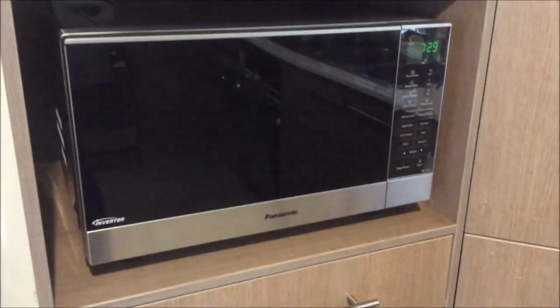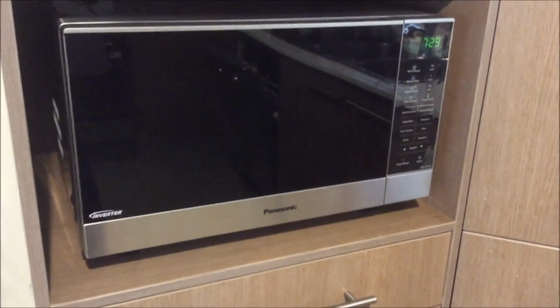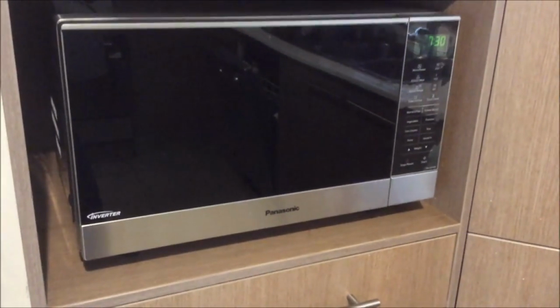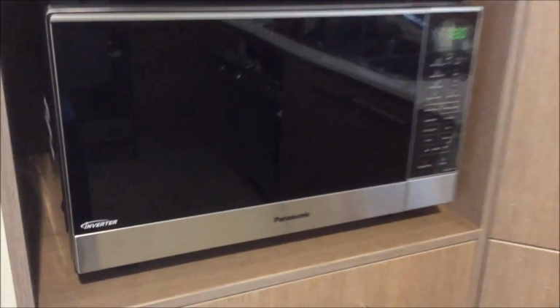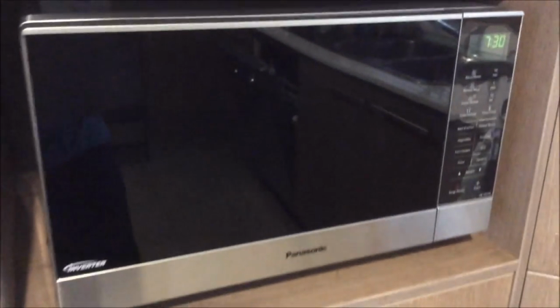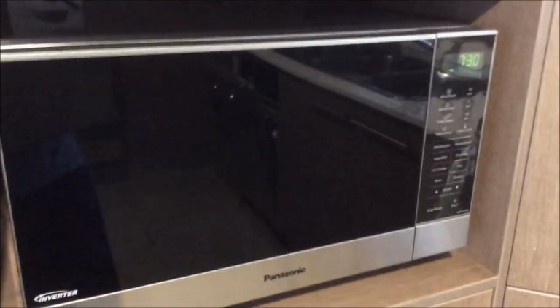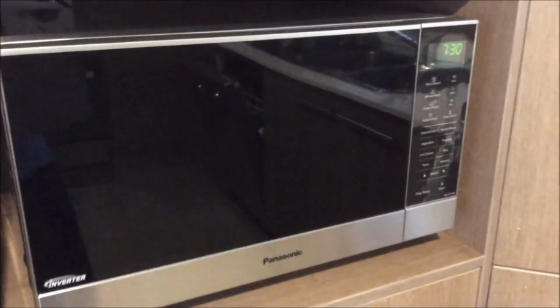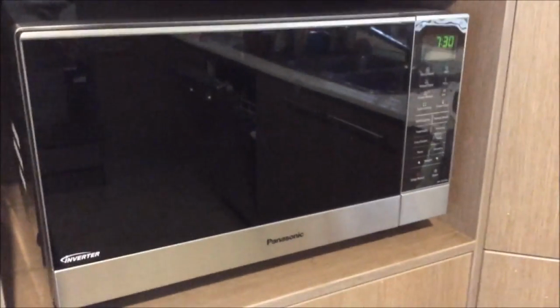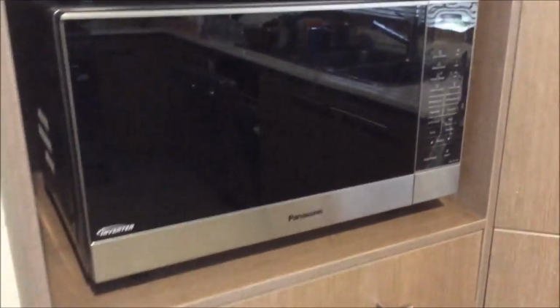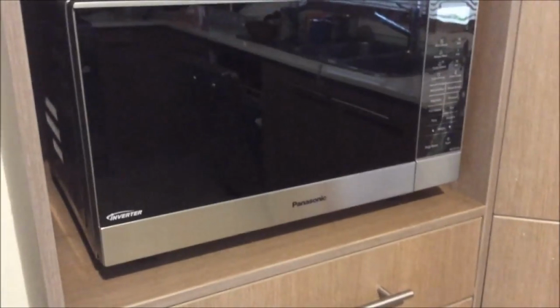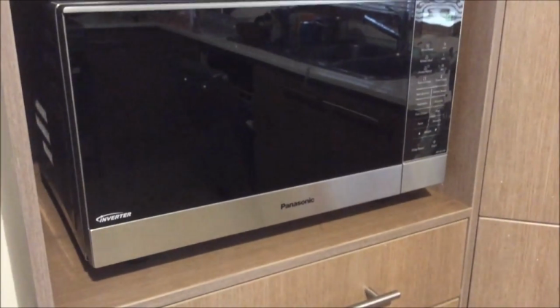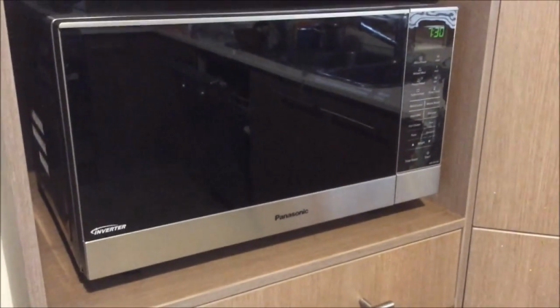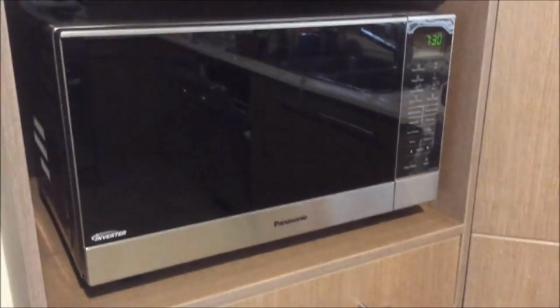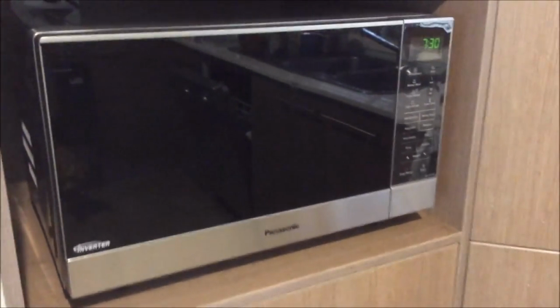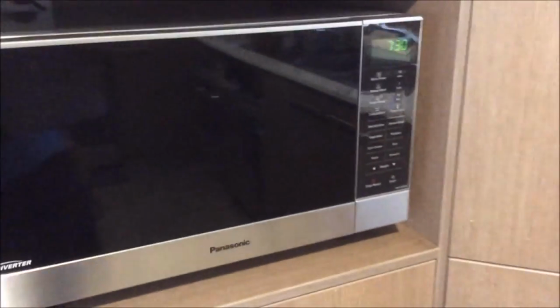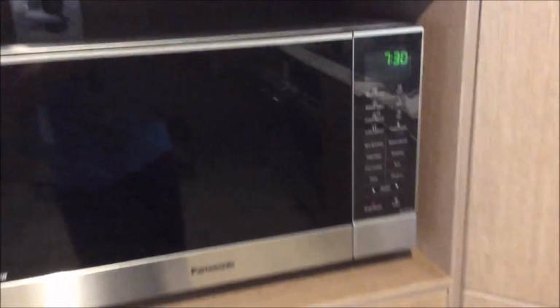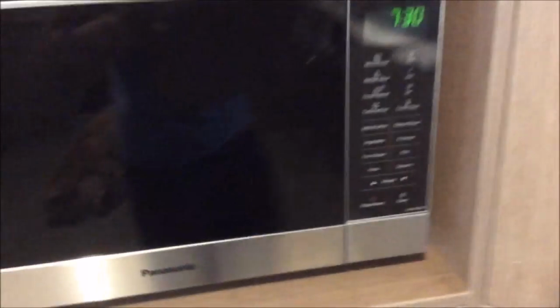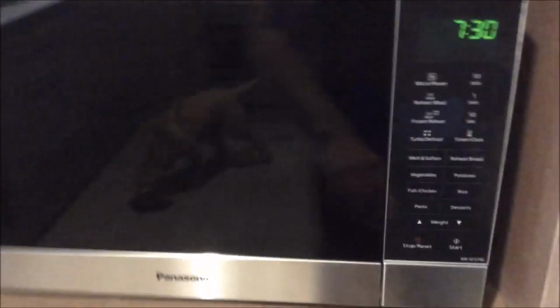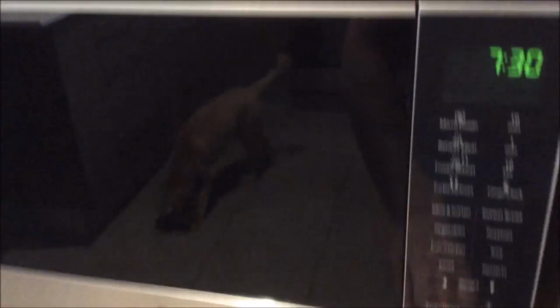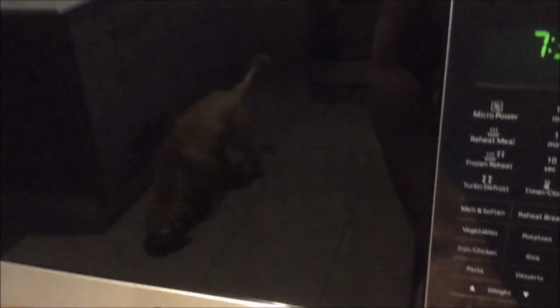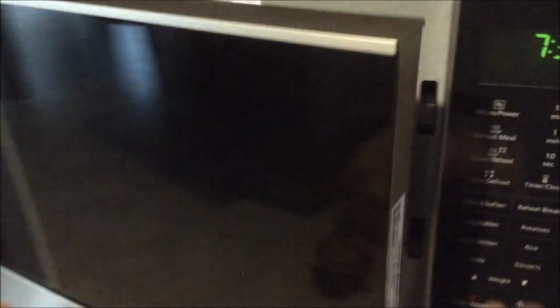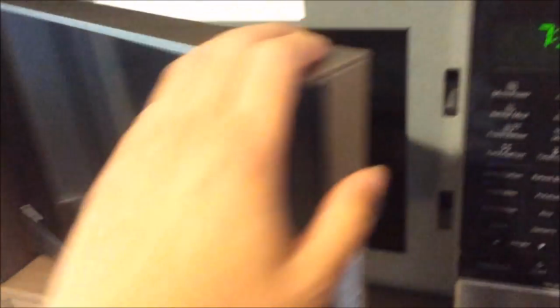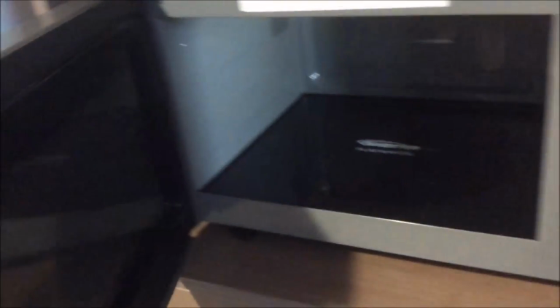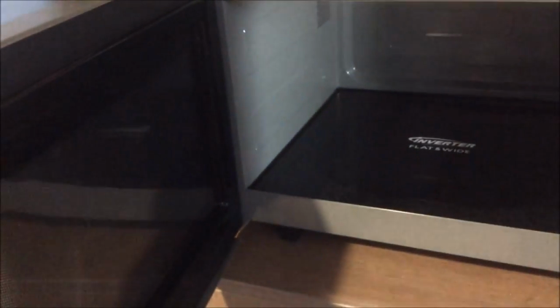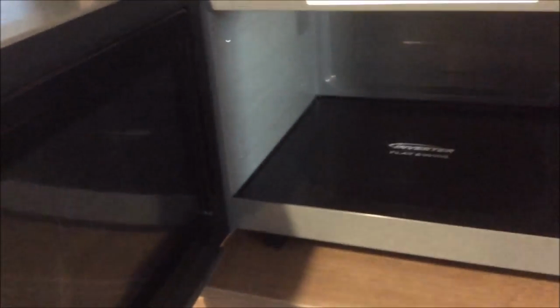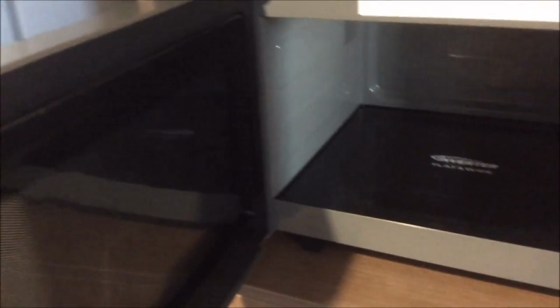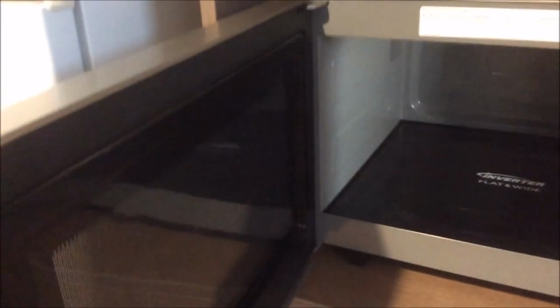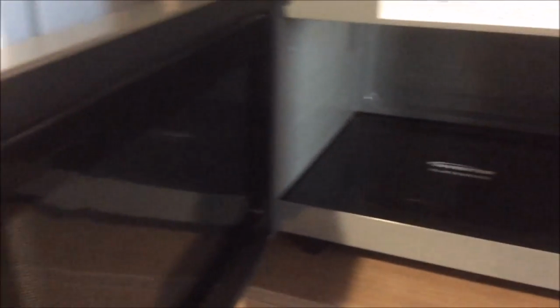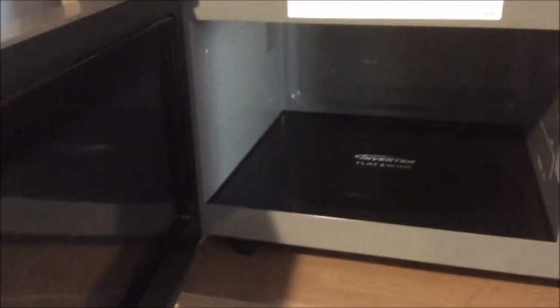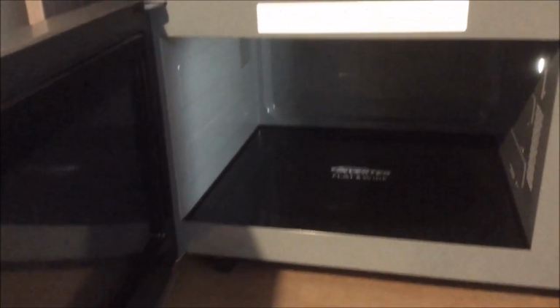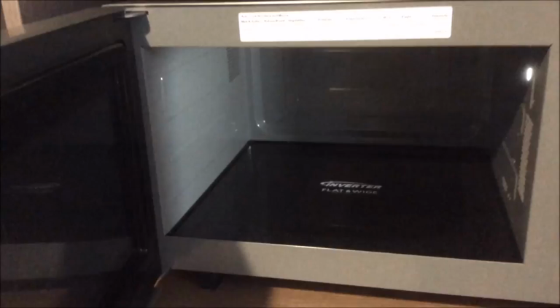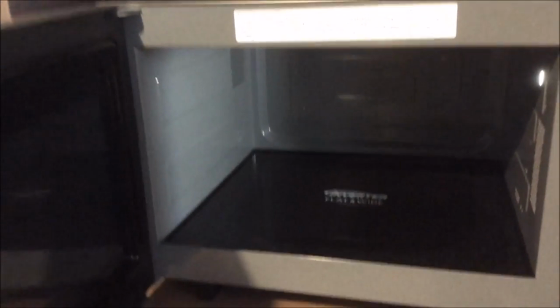Our old microwave died, so we bought a new one. This is a Panasonic flatbed — I'll put the details in later. But look, no plate.